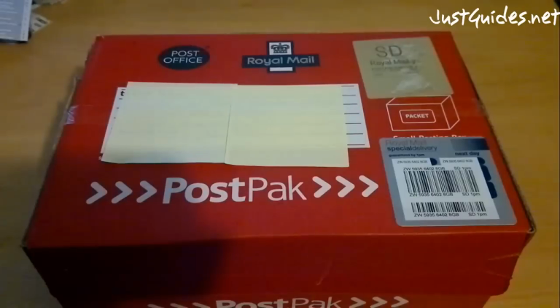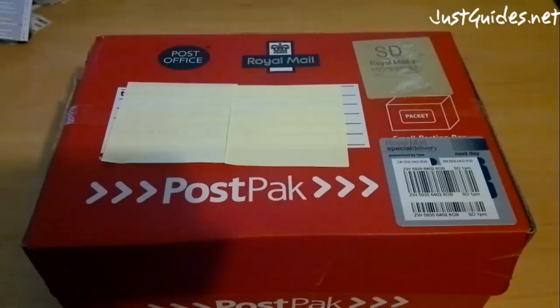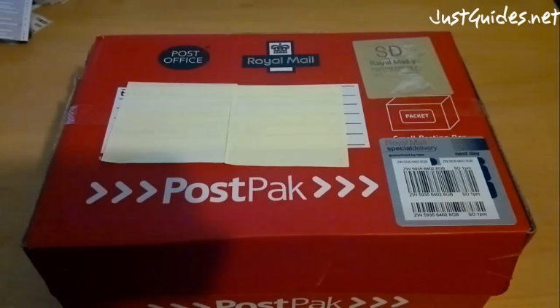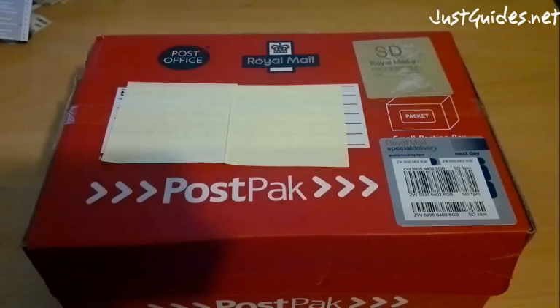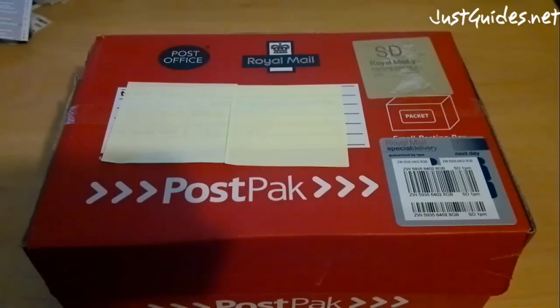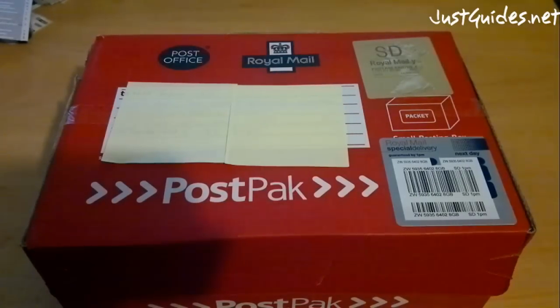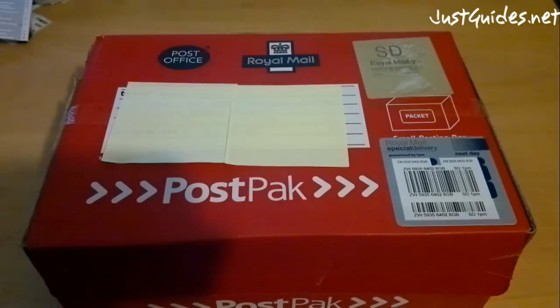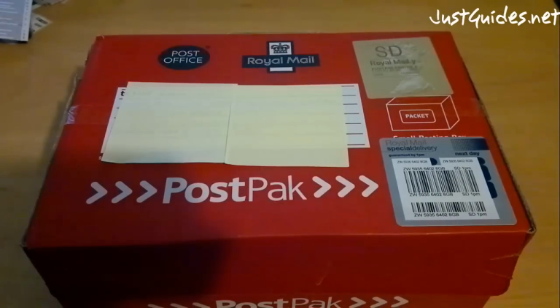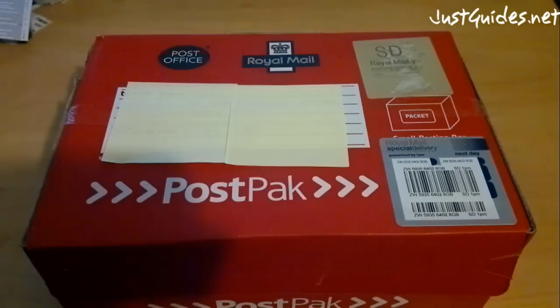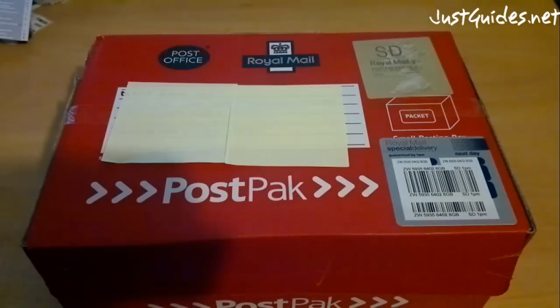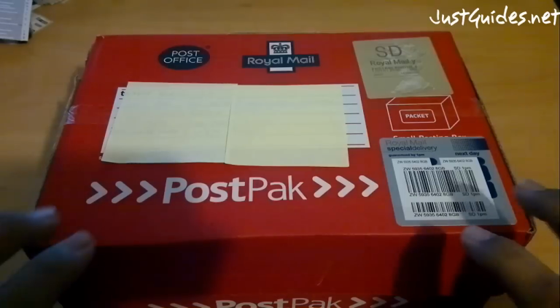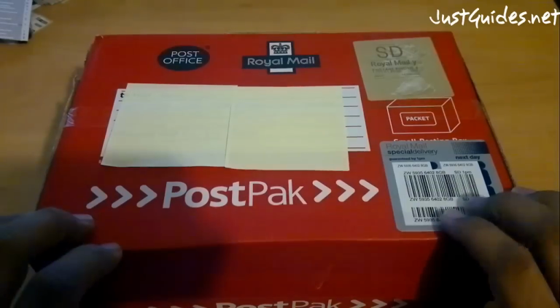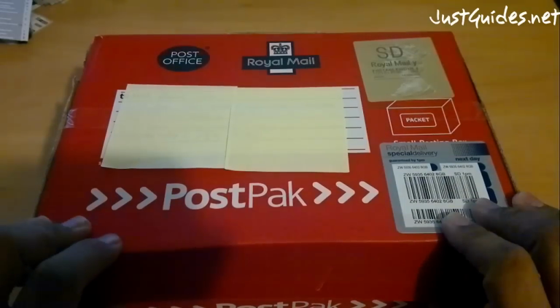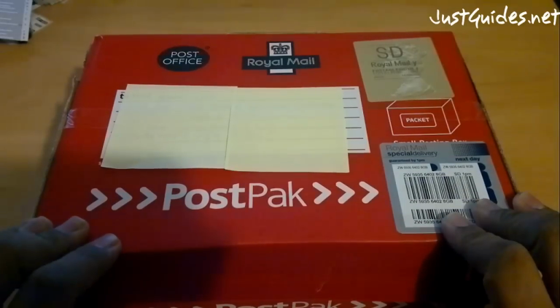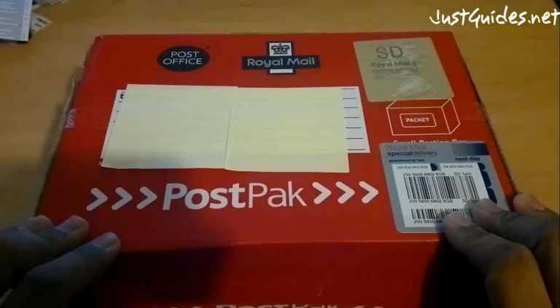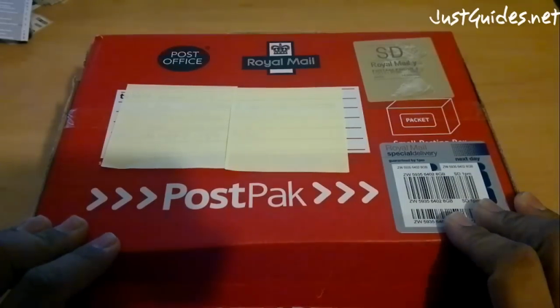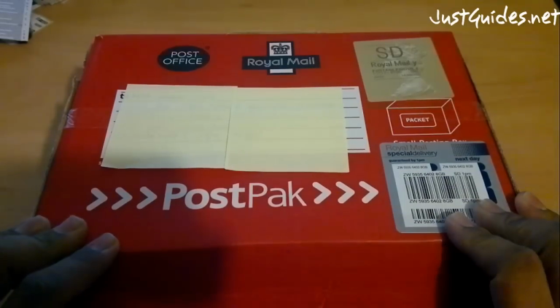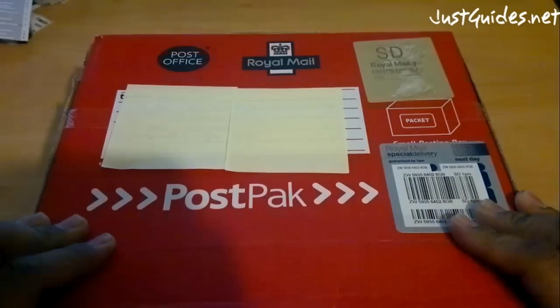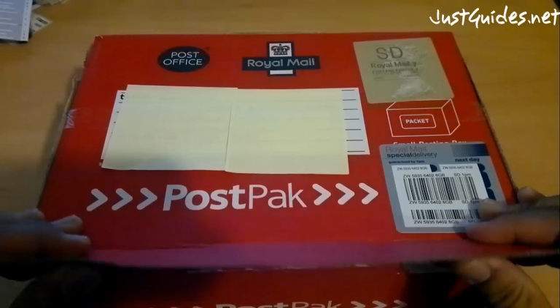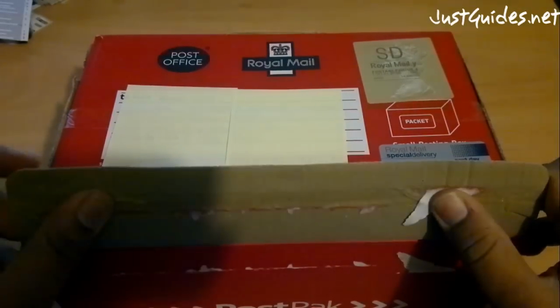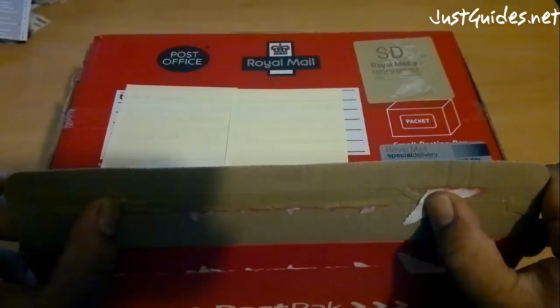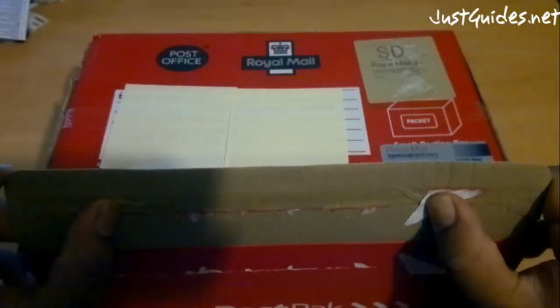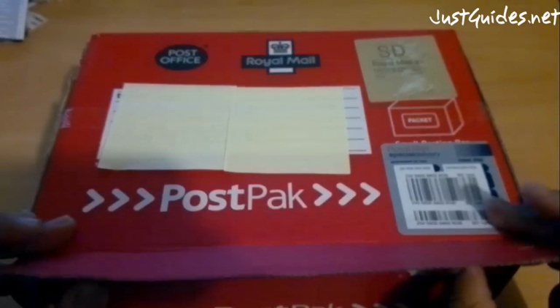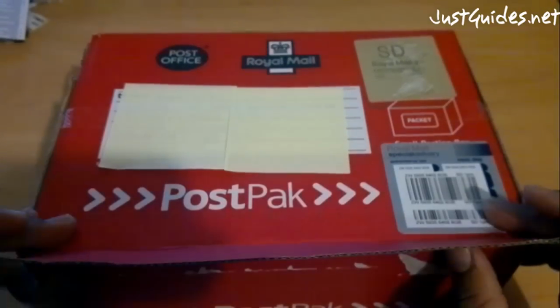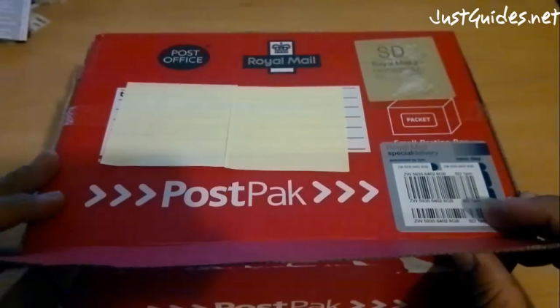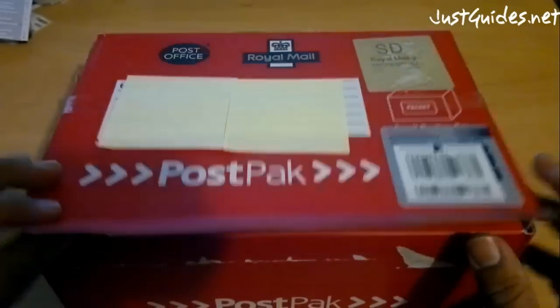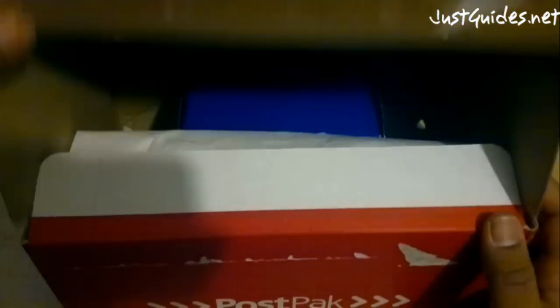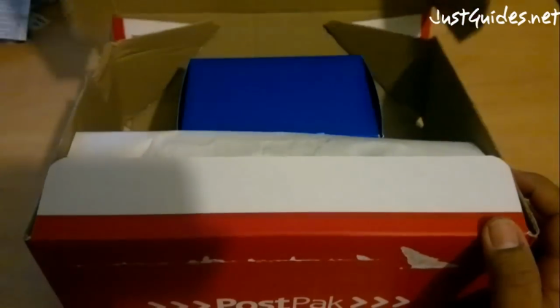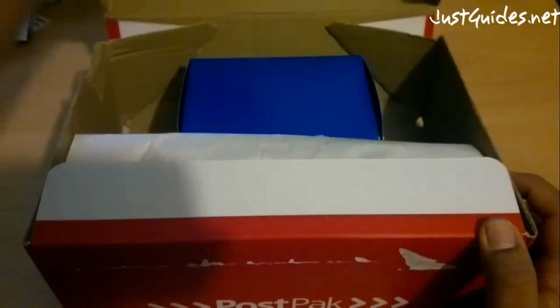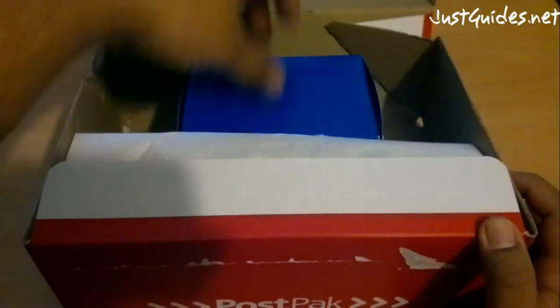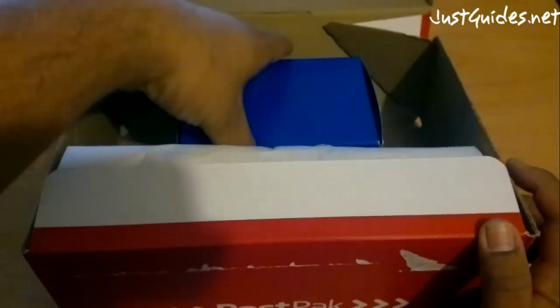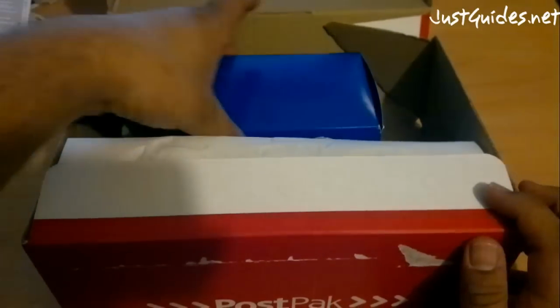Hi all, got a package this morning, kept it in the box for 8-10 hours, and I resisted opening it up so I could show it to all of you. So let's just do a quick unboxing.